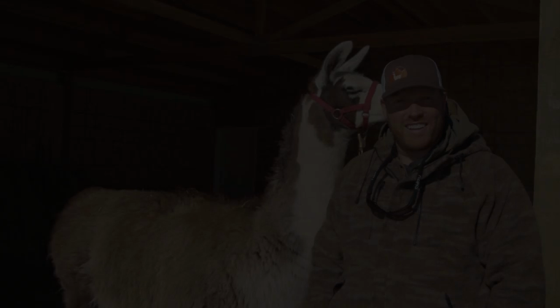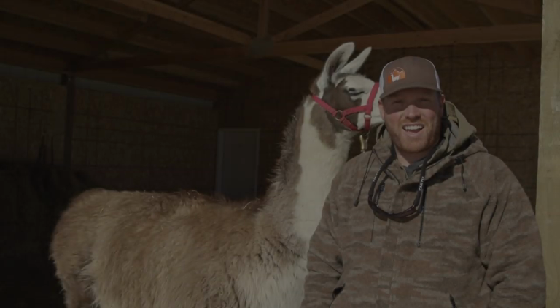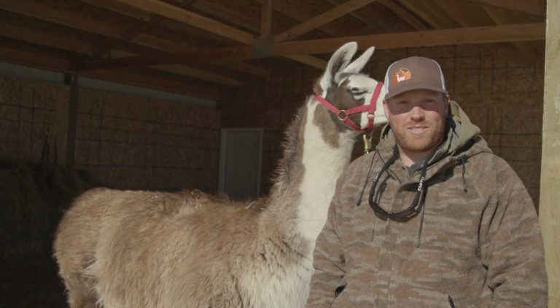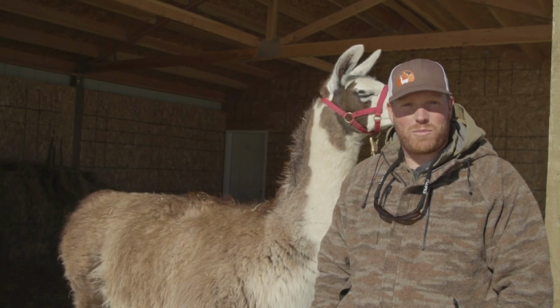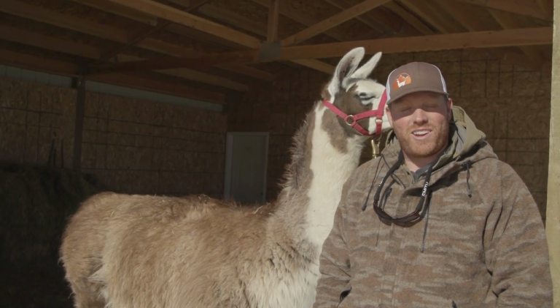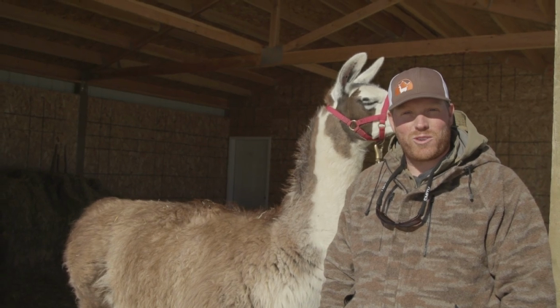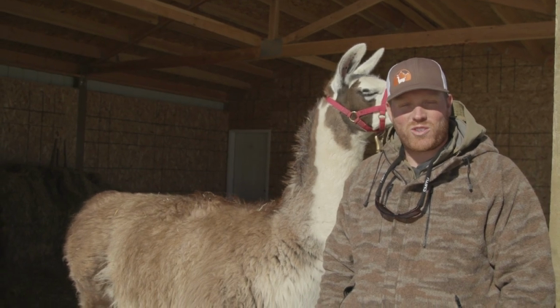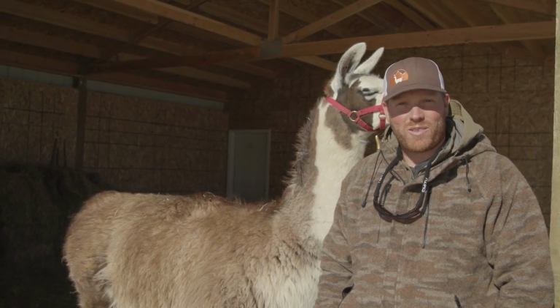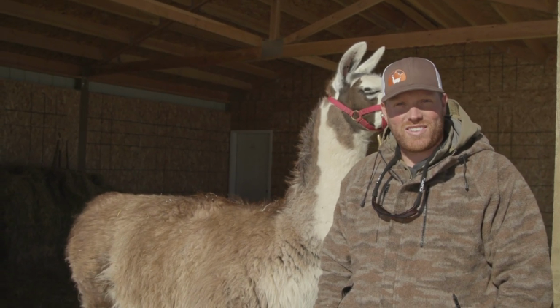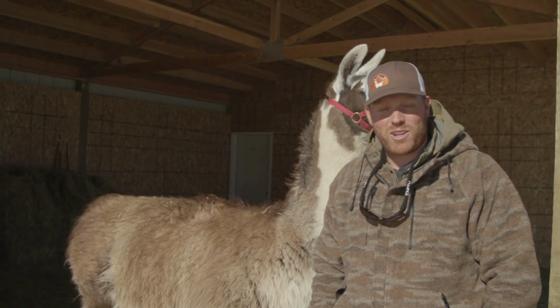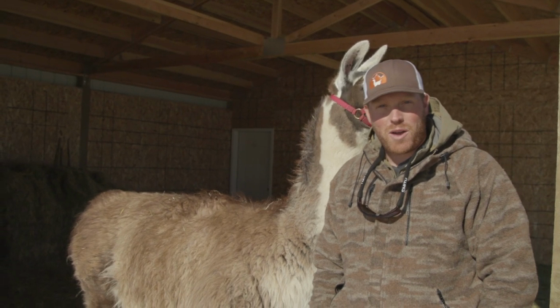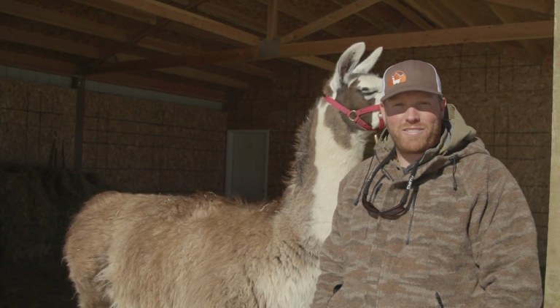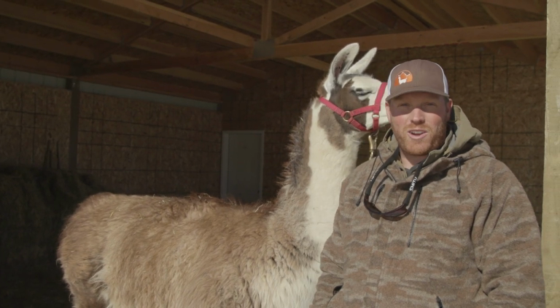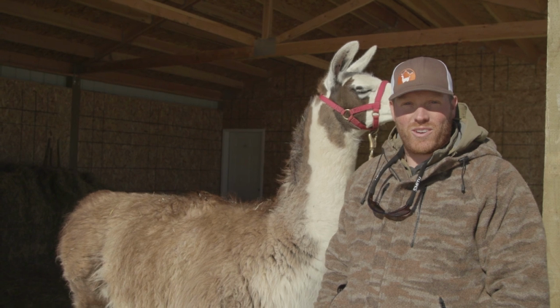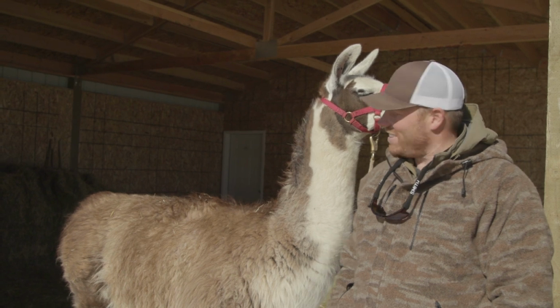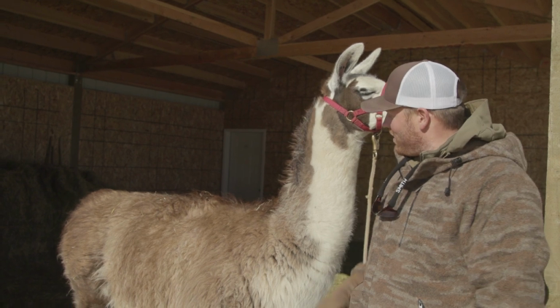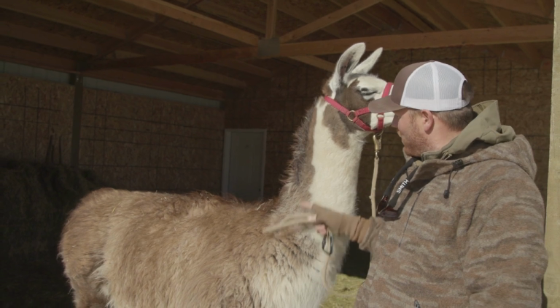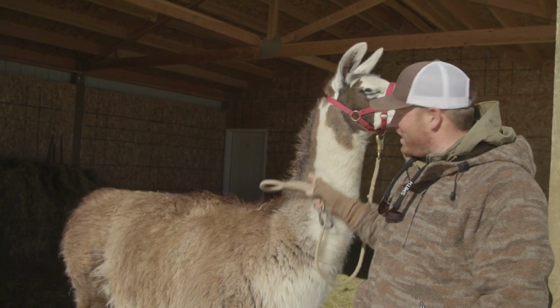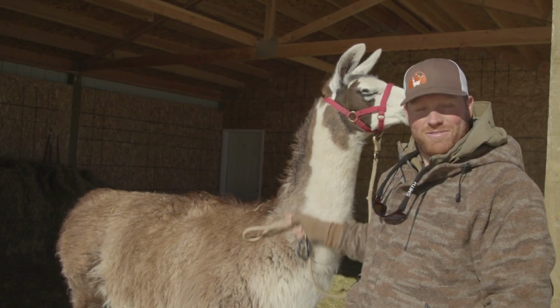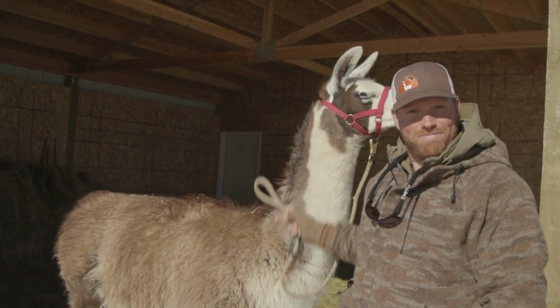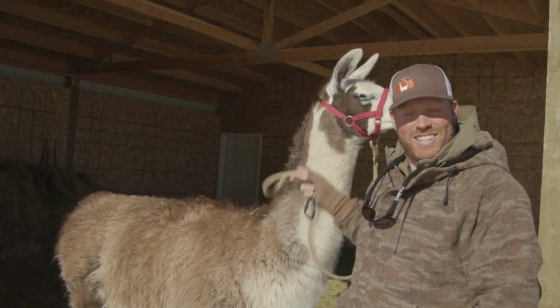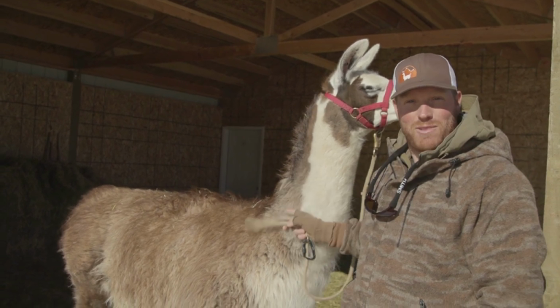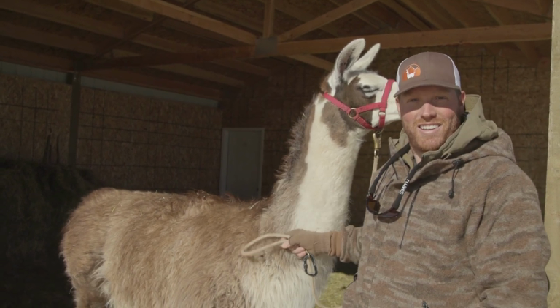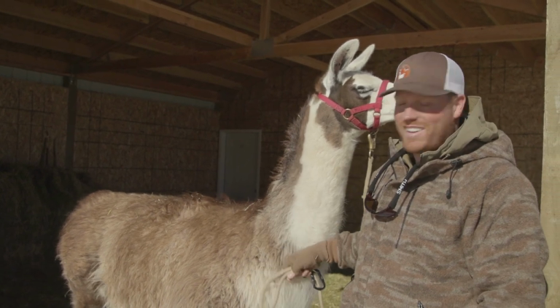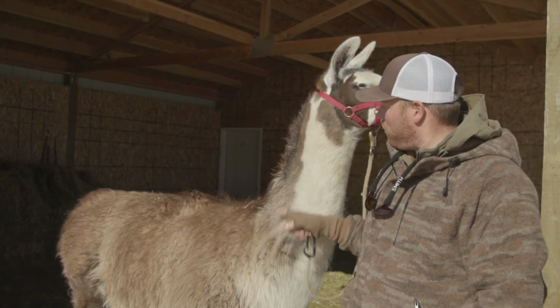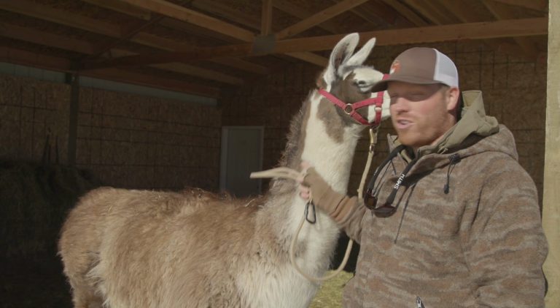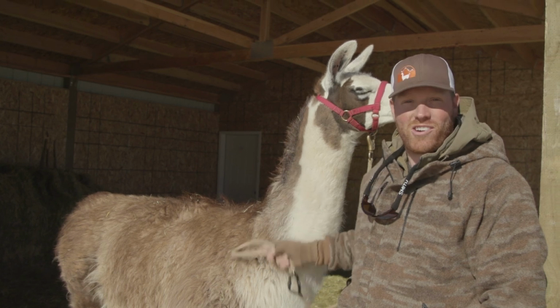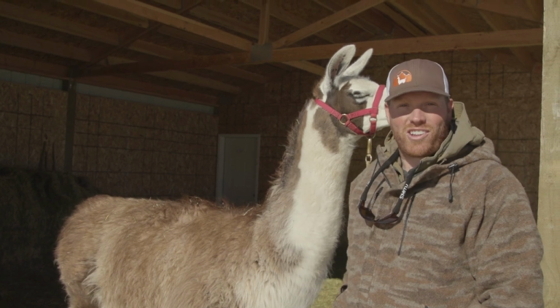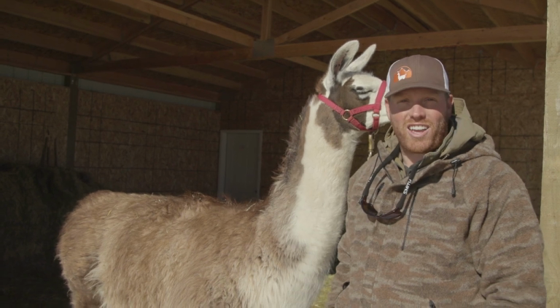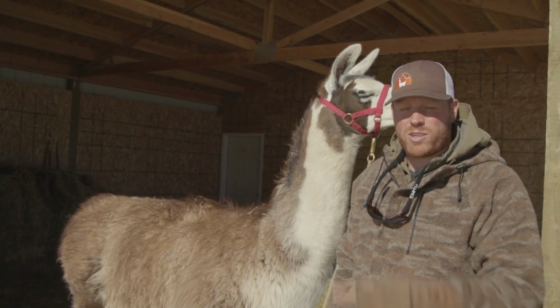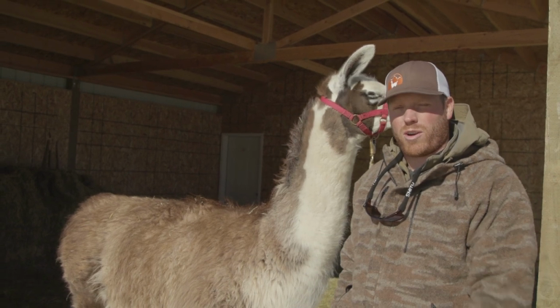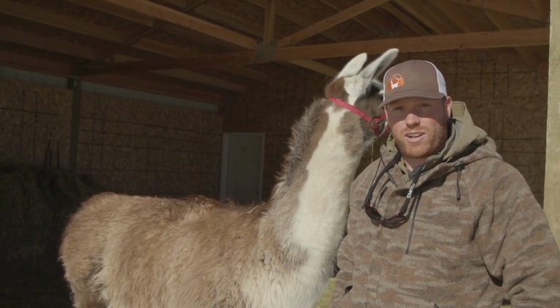Hey guys, Bo Beatty here with Wilderness Ridgetown Llamas bringing you llama life in another episode. So I got my good friend here — this guy's name is Deacon. He has a full brother Drago; they look a lot alike, and you've probably seen them on our channel.